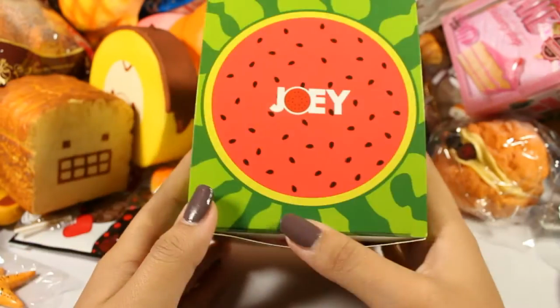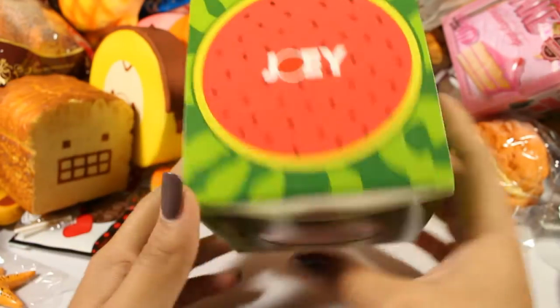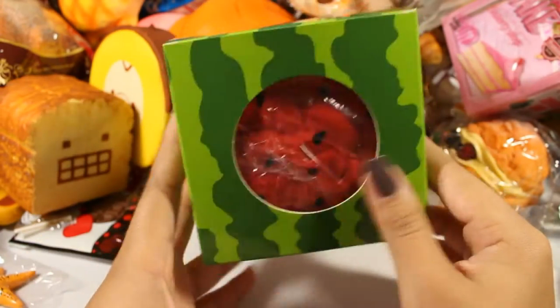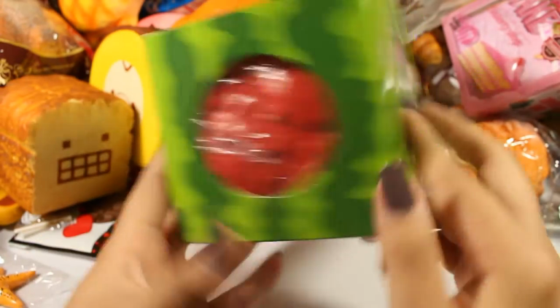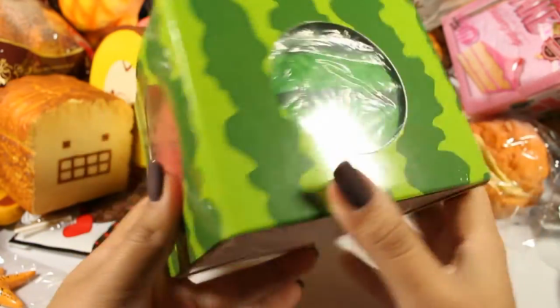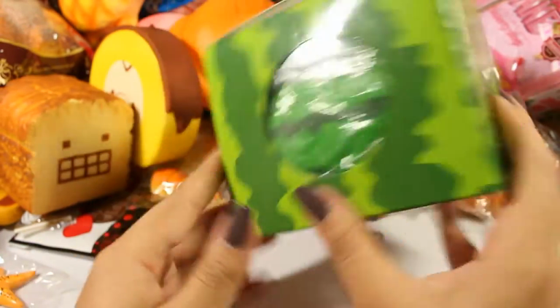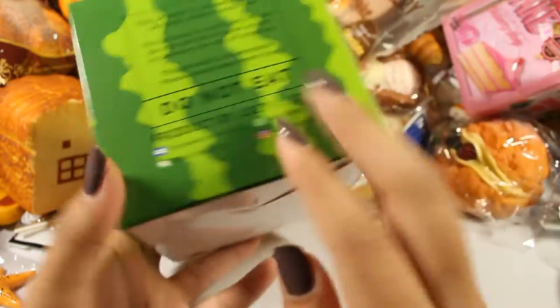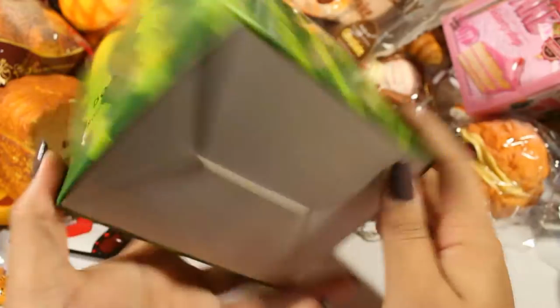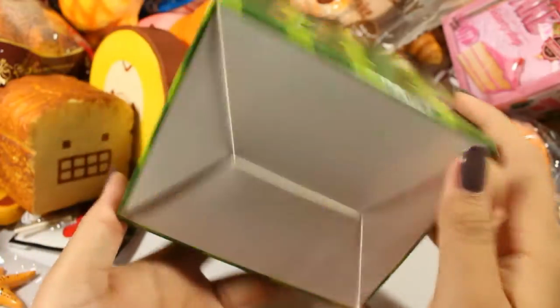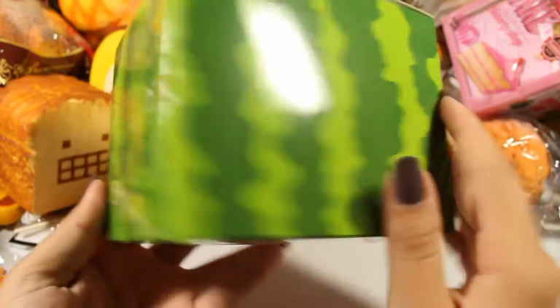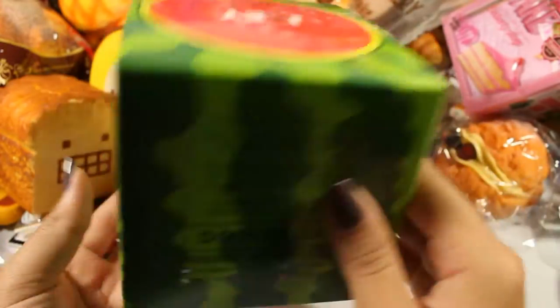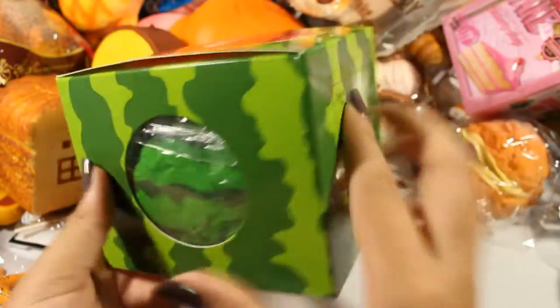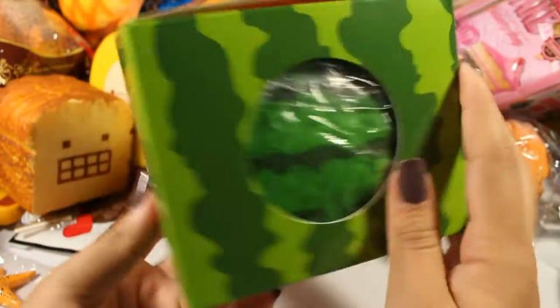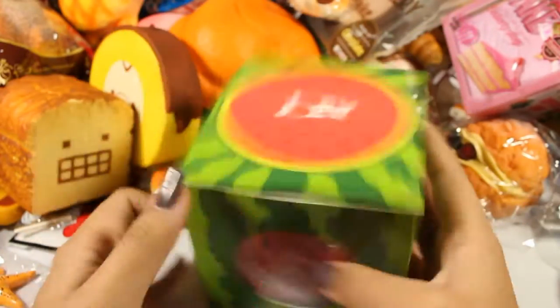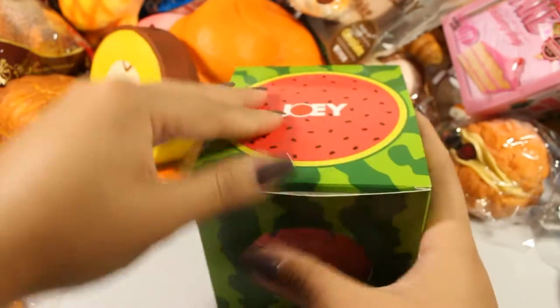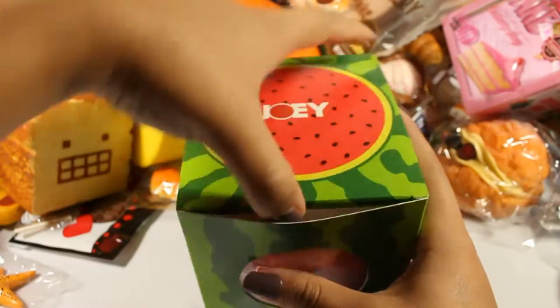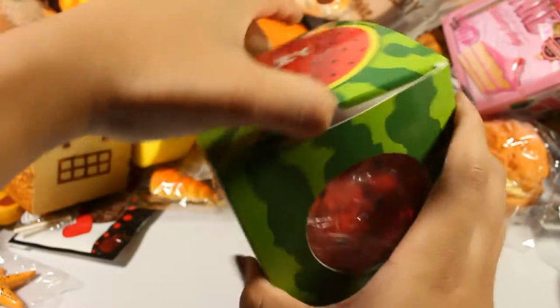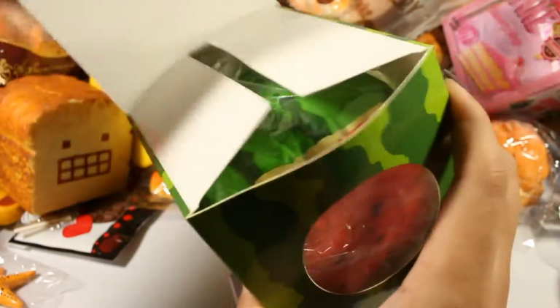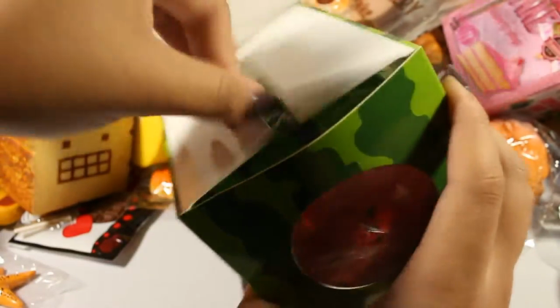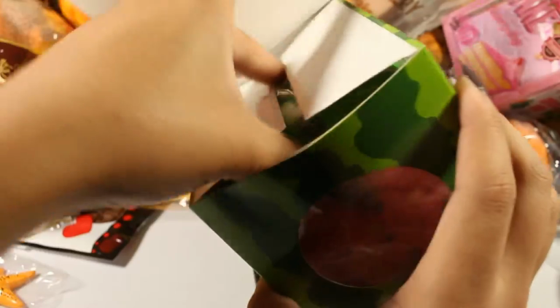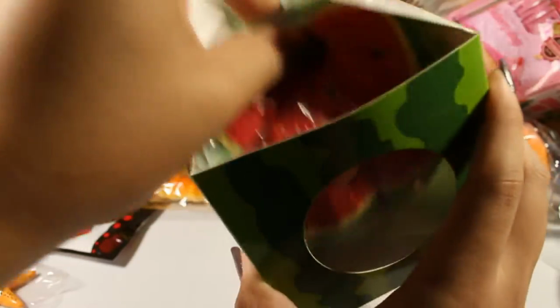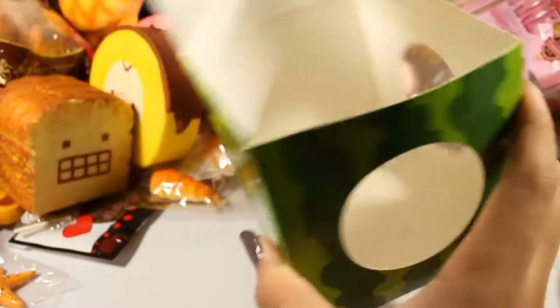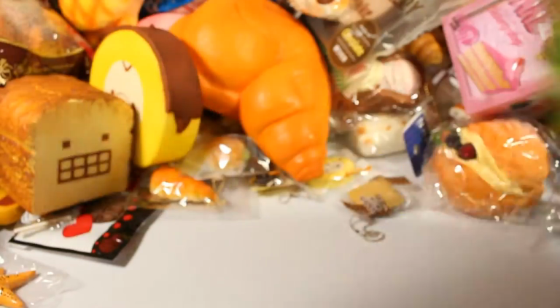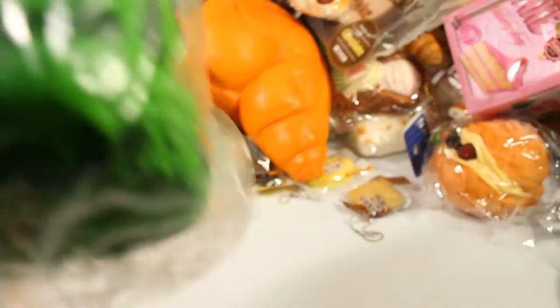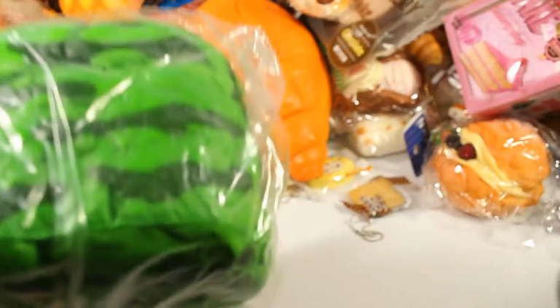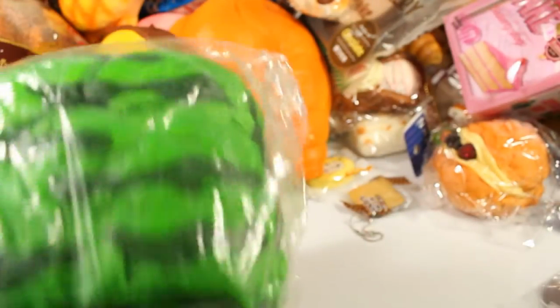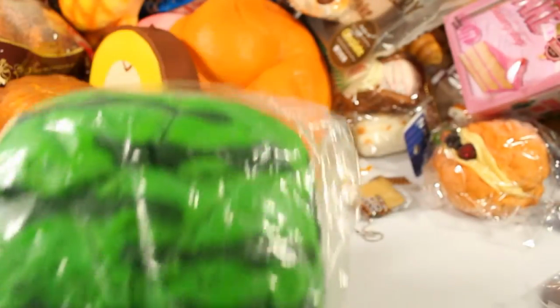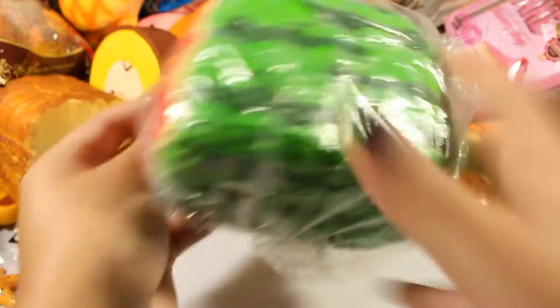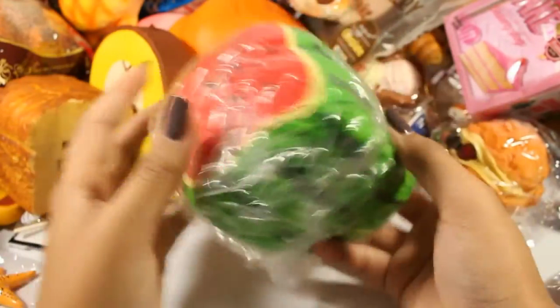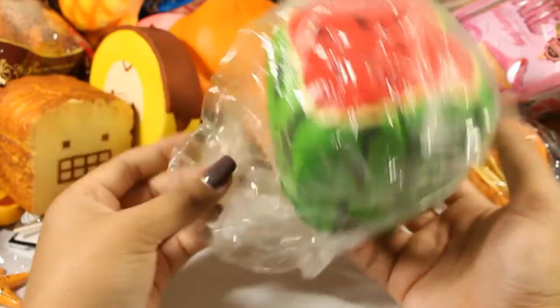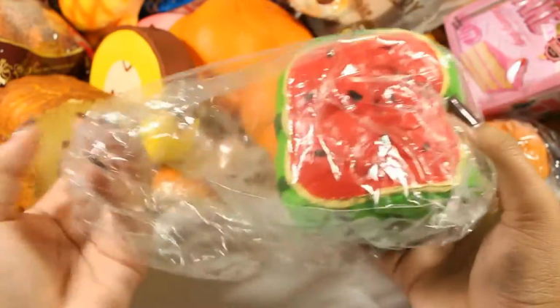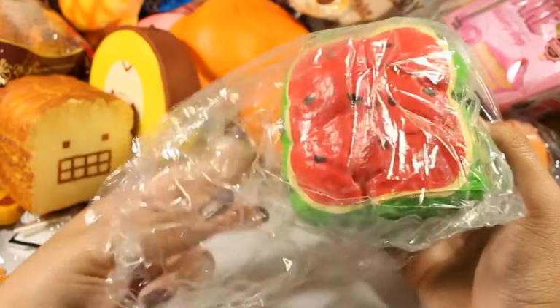Next is this Joey watermelon bread. Really cute box and the squishy itself is amazing — it smells heavenly and it's really slow rising.